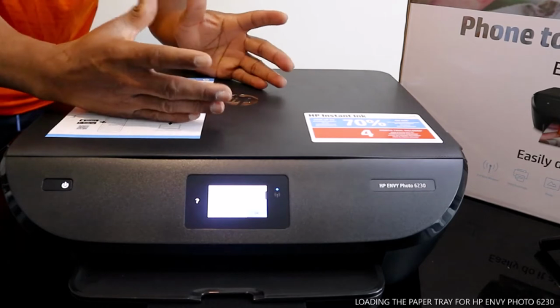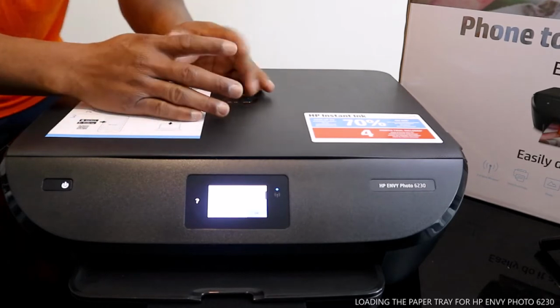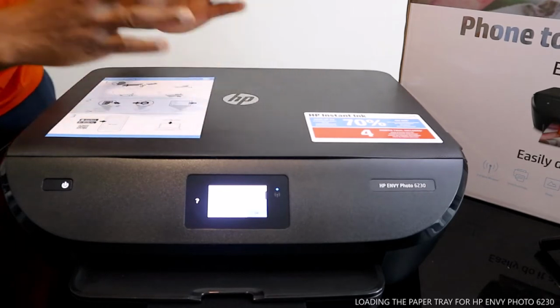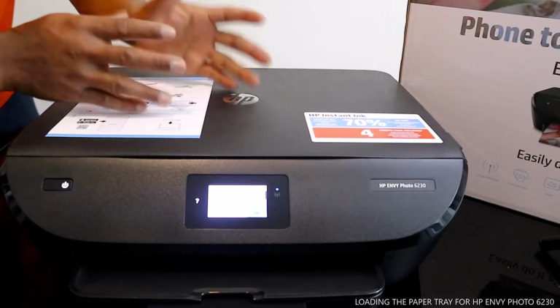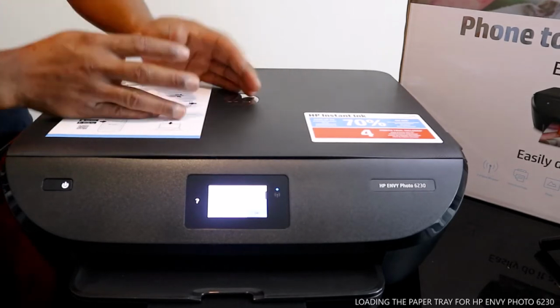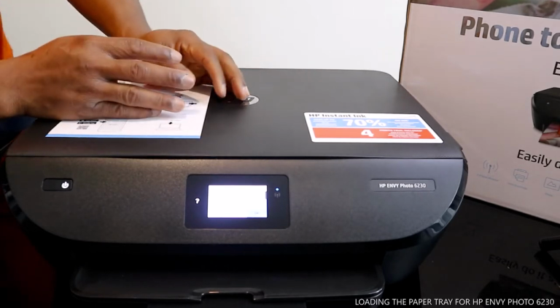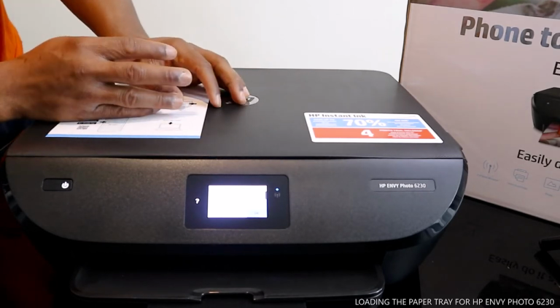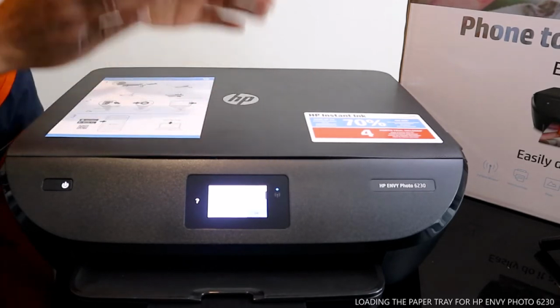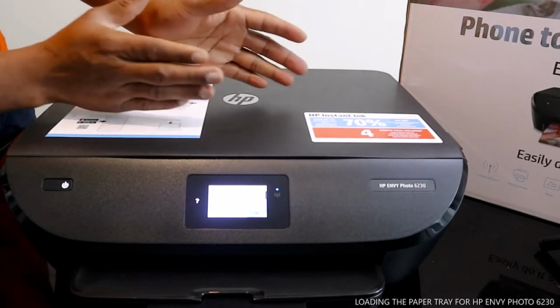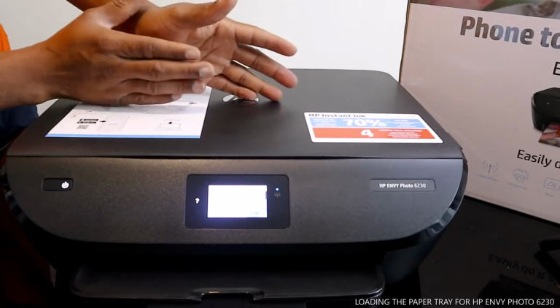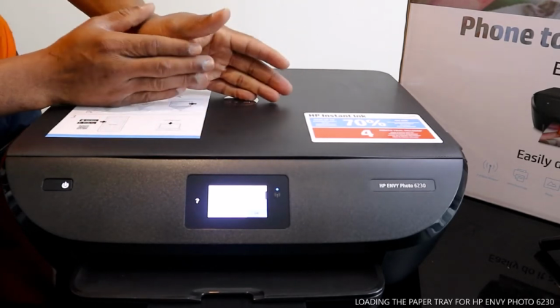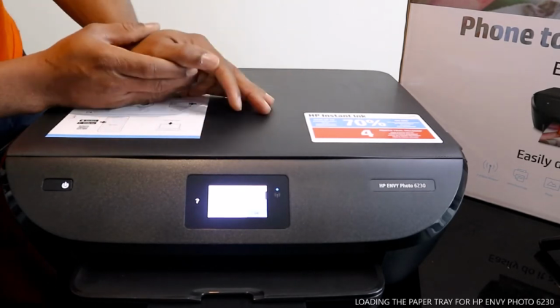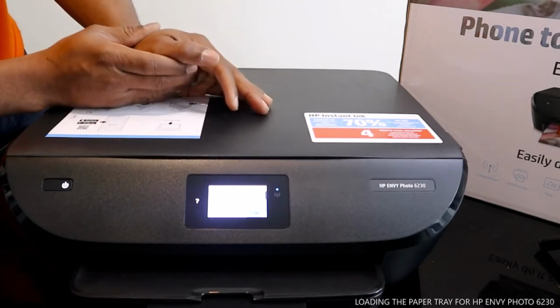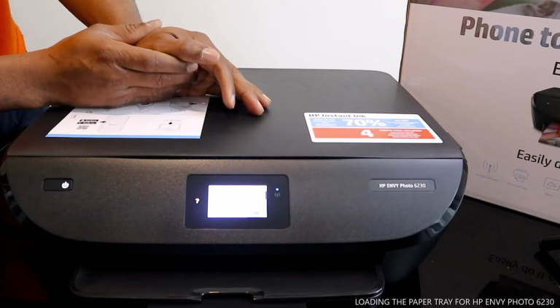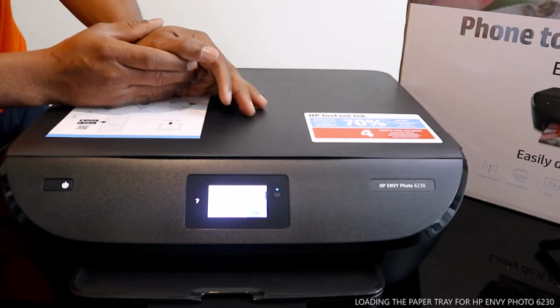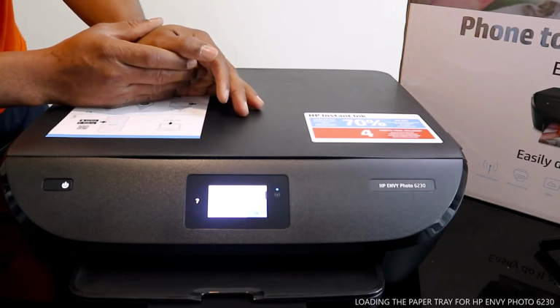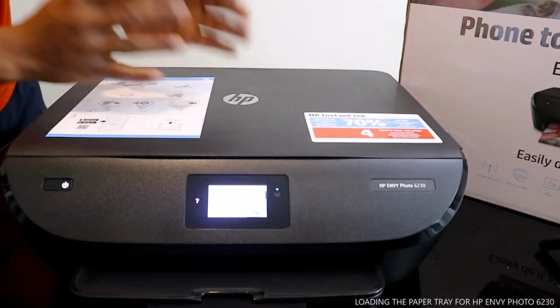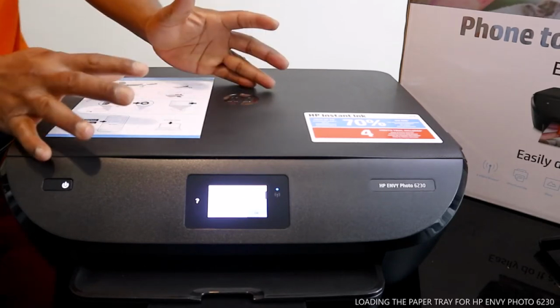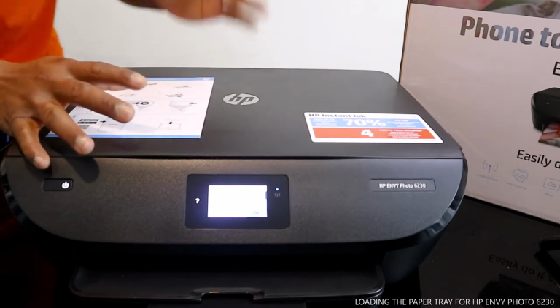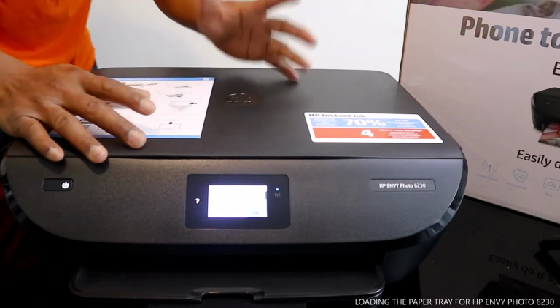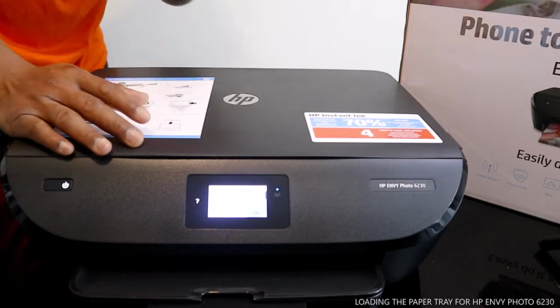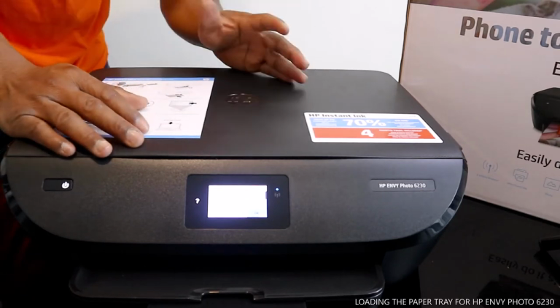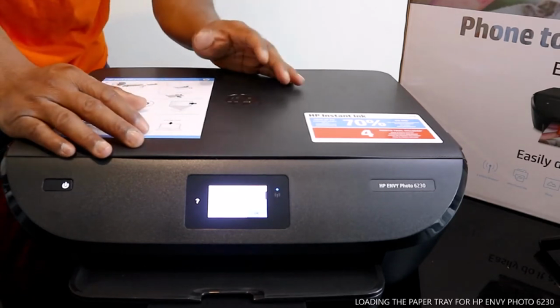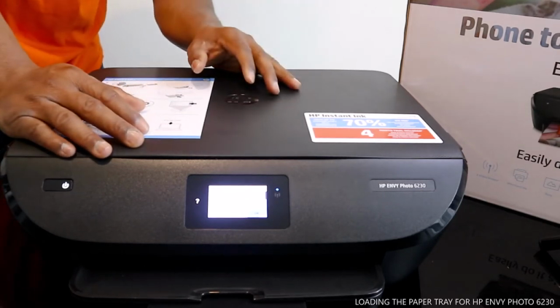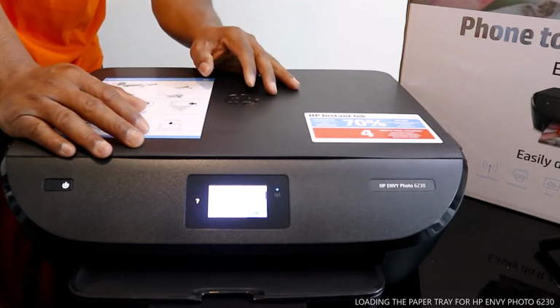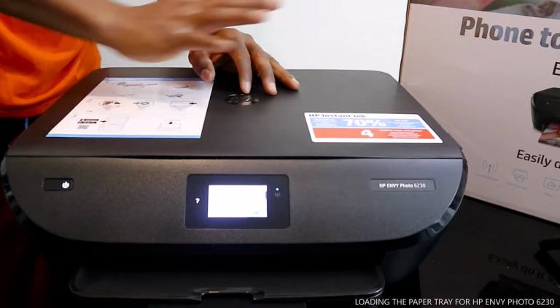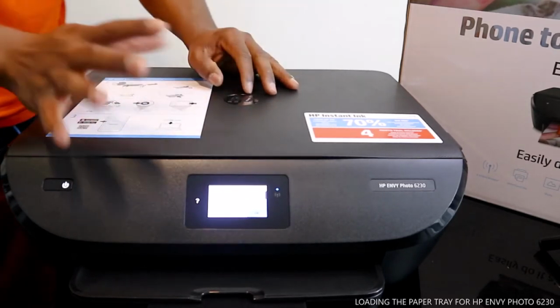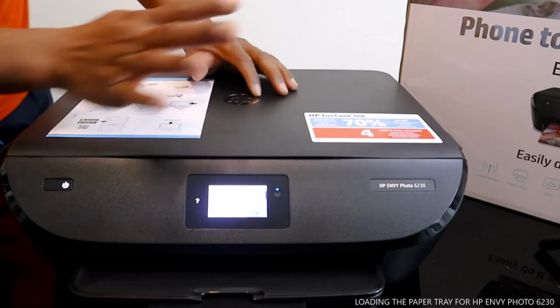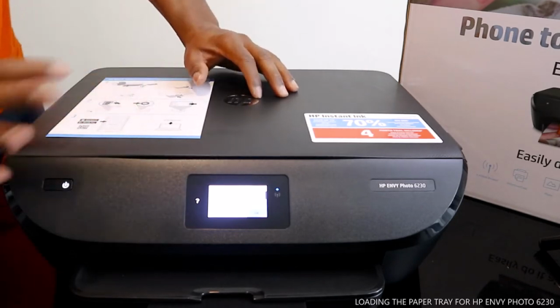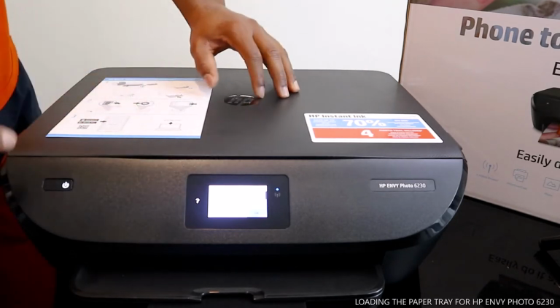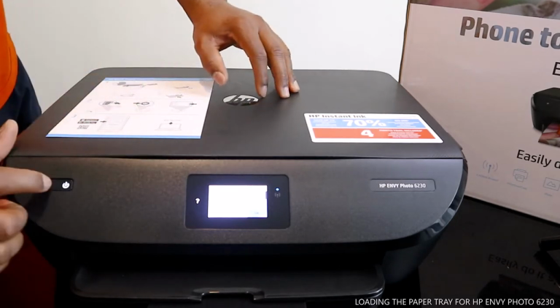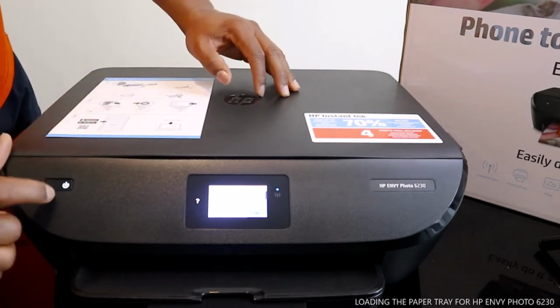What I'm going to show you right now is how to load the paper tray for this printer. I also want to walk you through this printer.